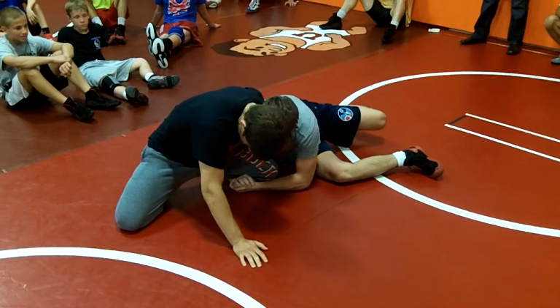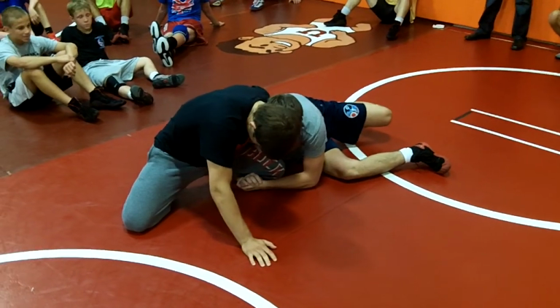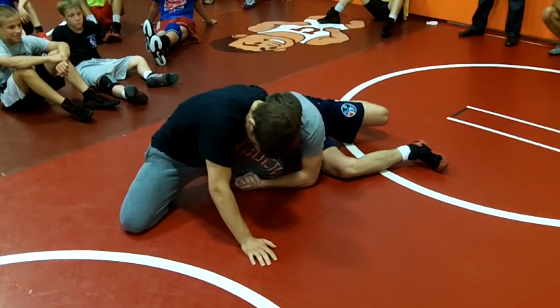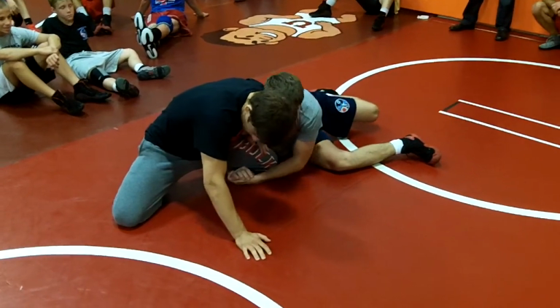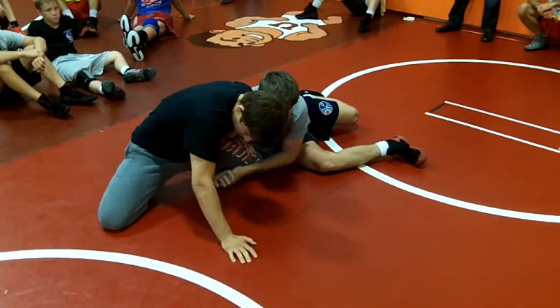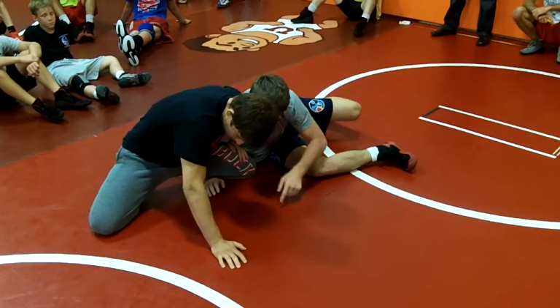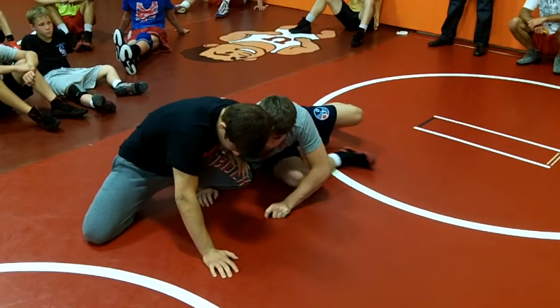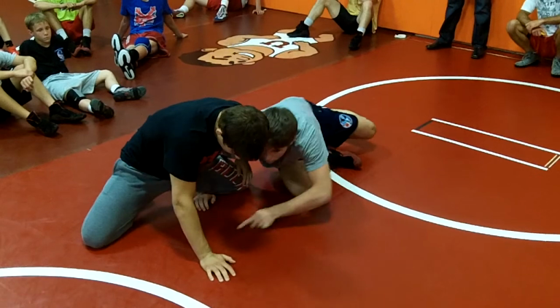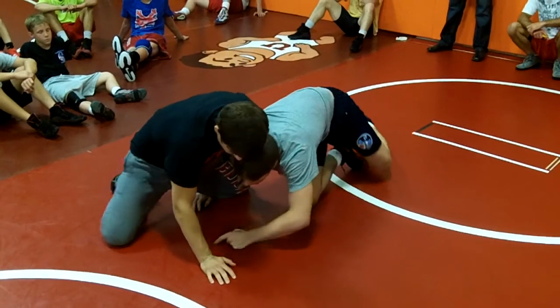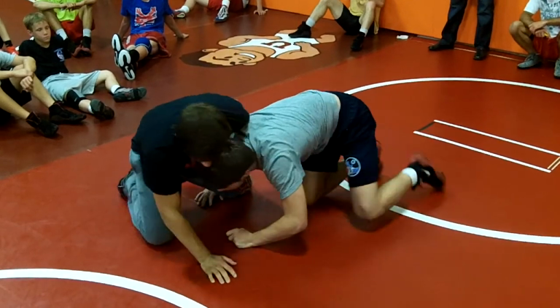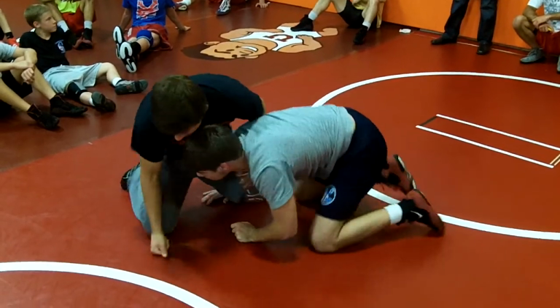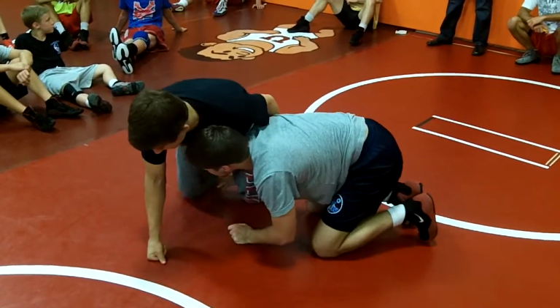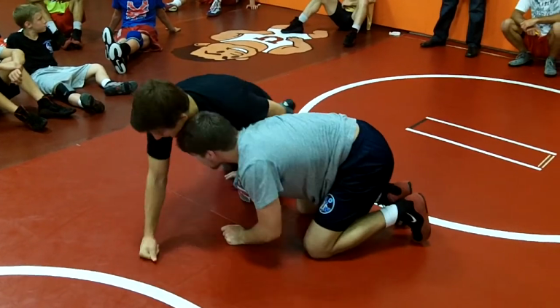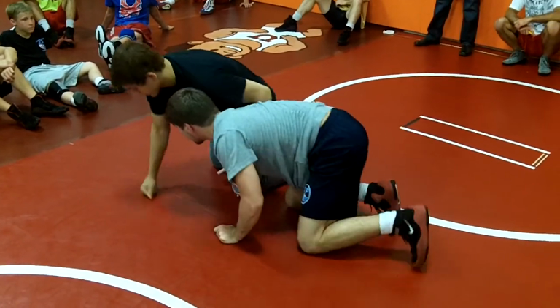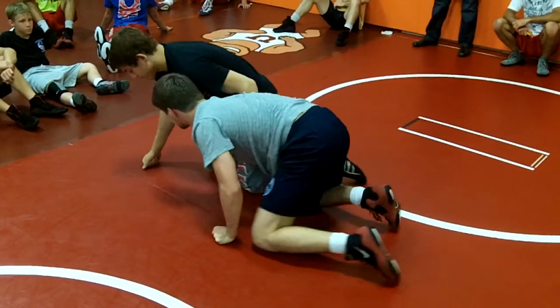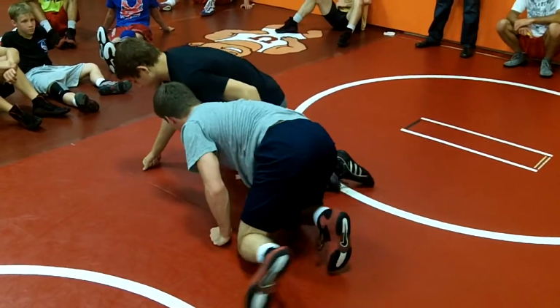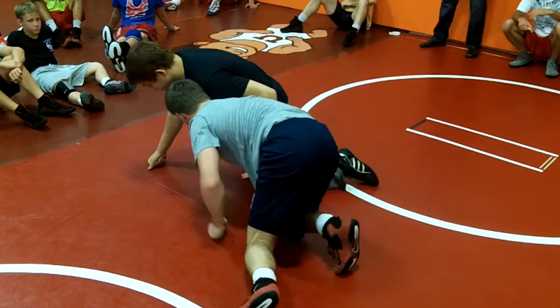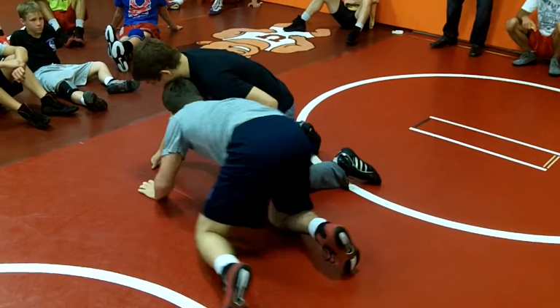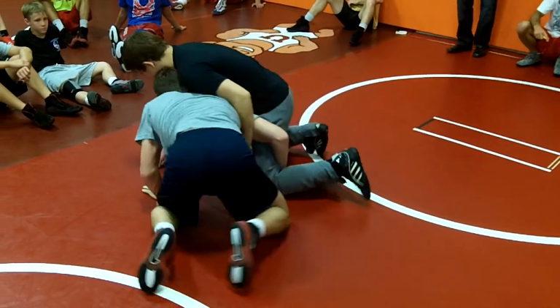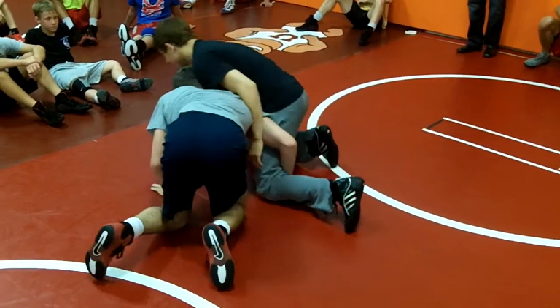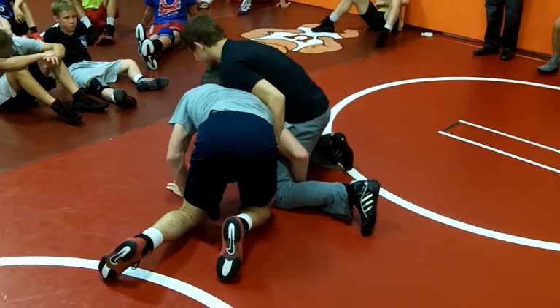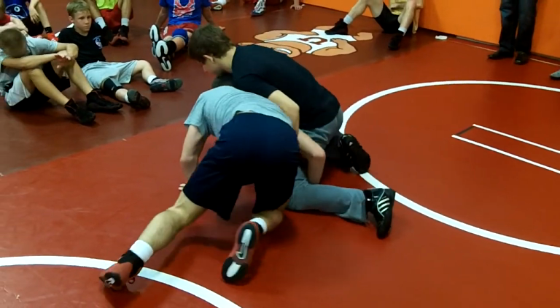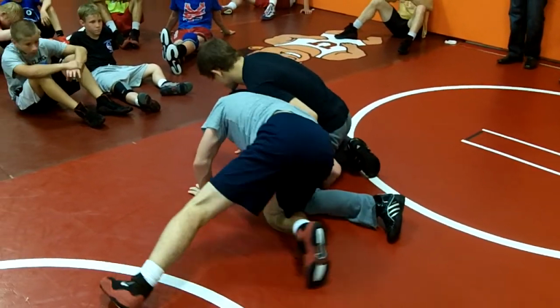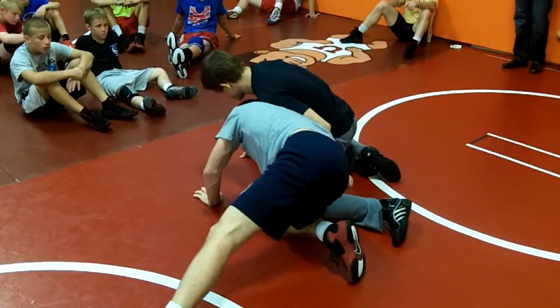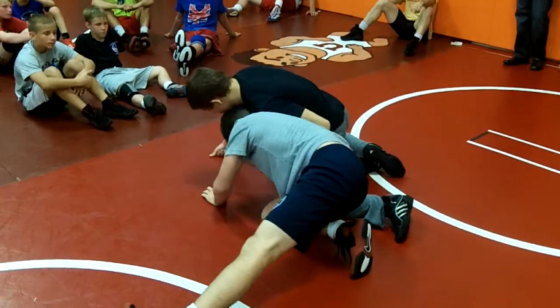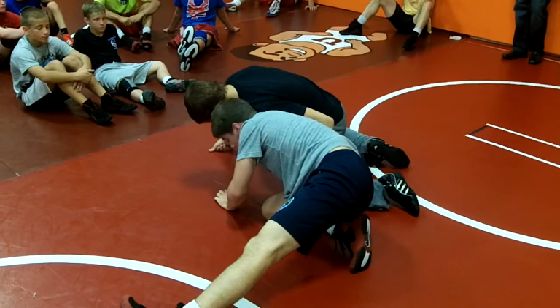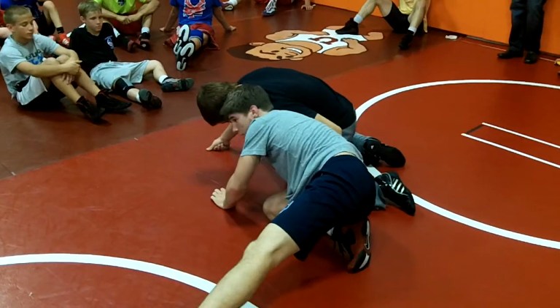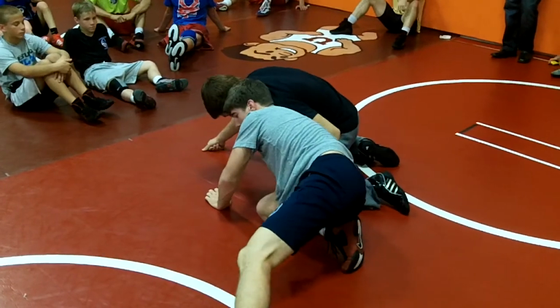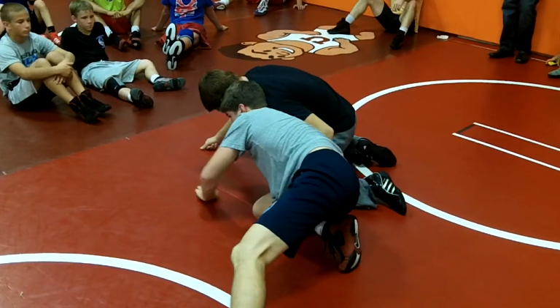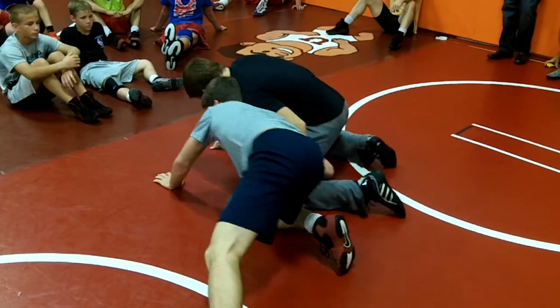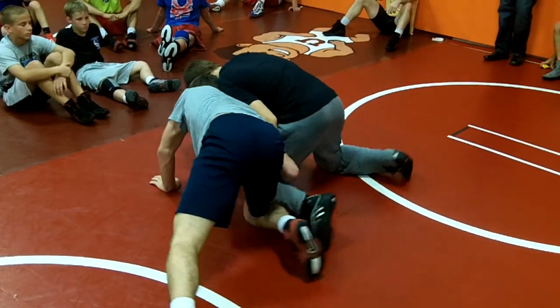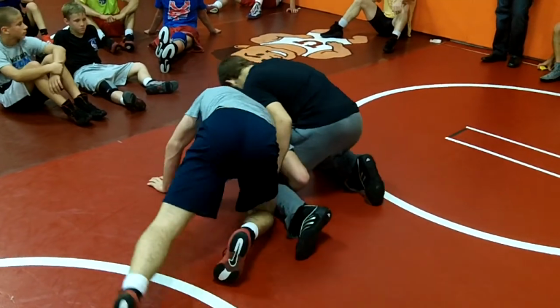Right here, I'm in a little bit better position. Circle — spin around, keep spinning, keep spinning. So you can see. Keep moving, all the way around.